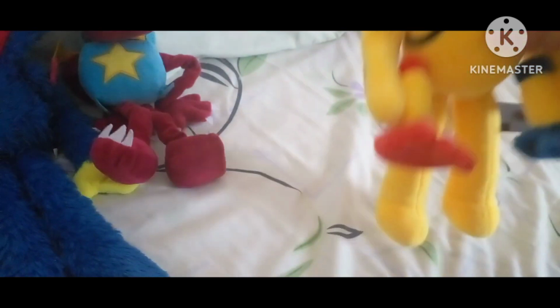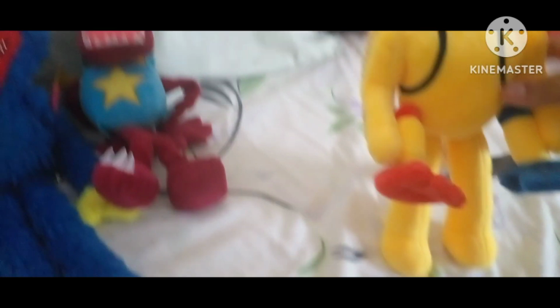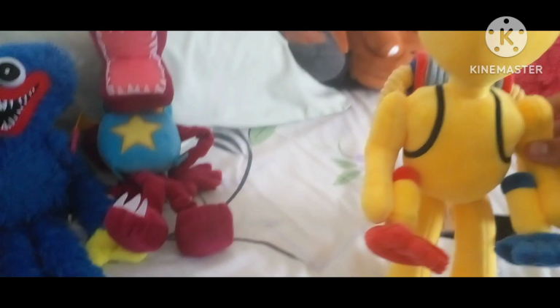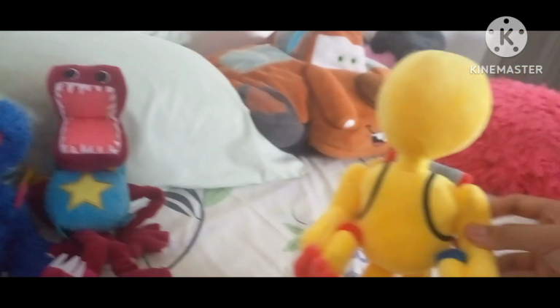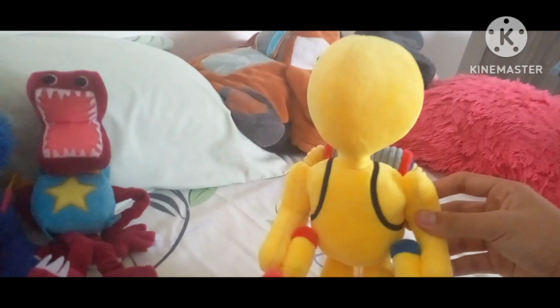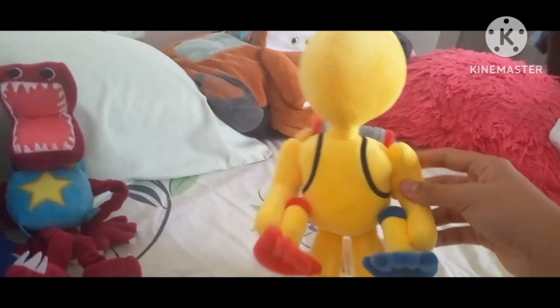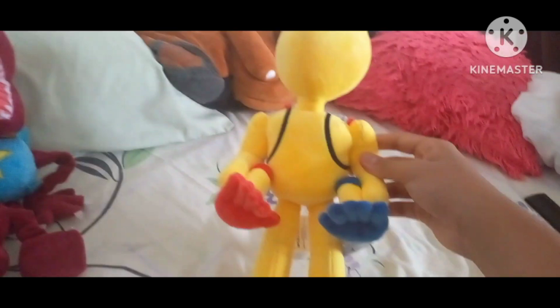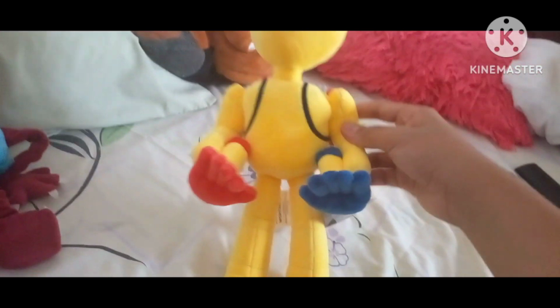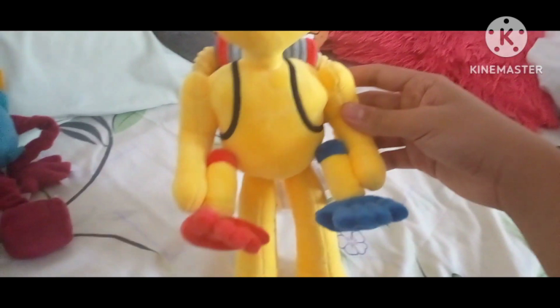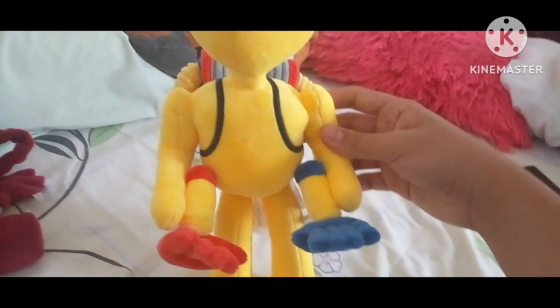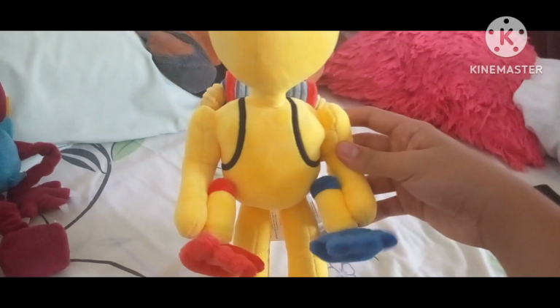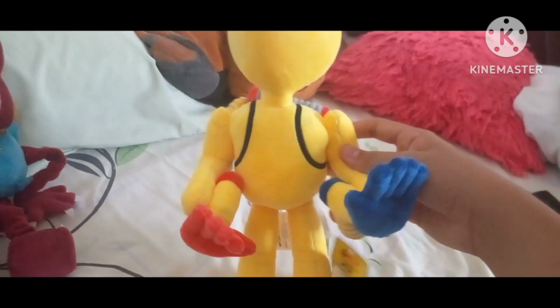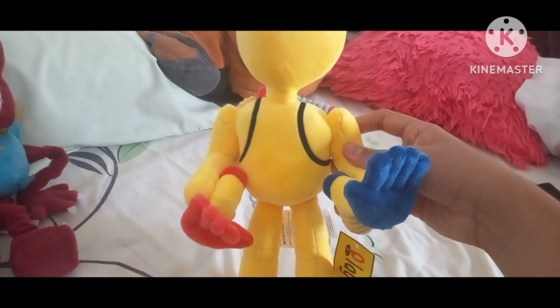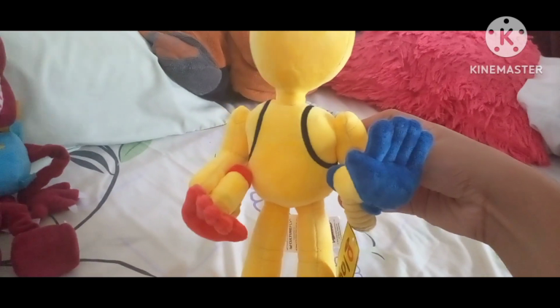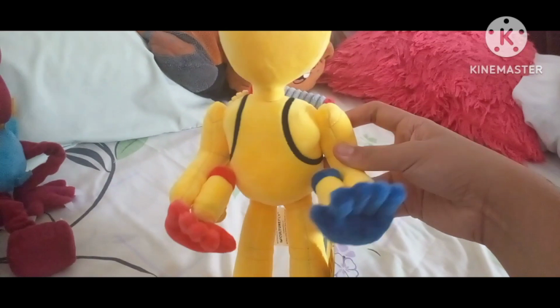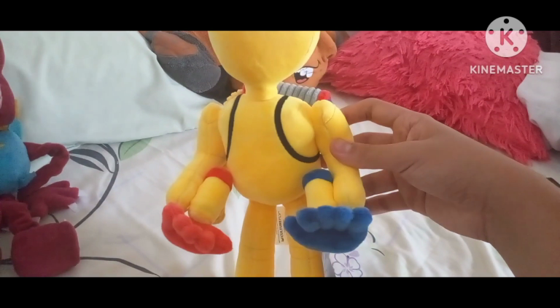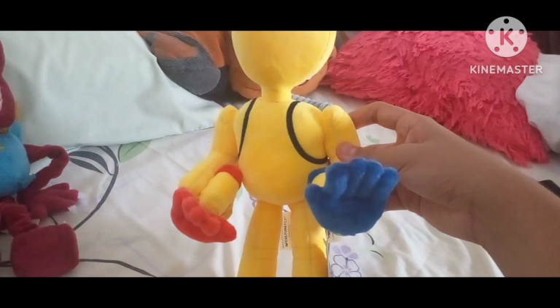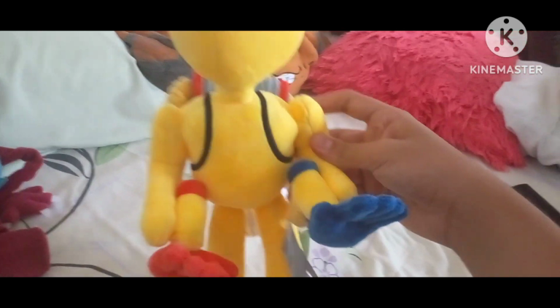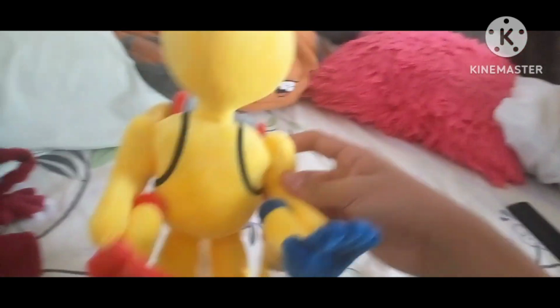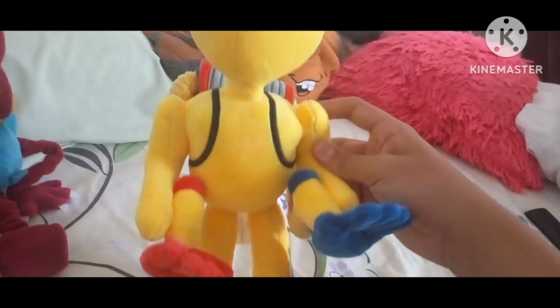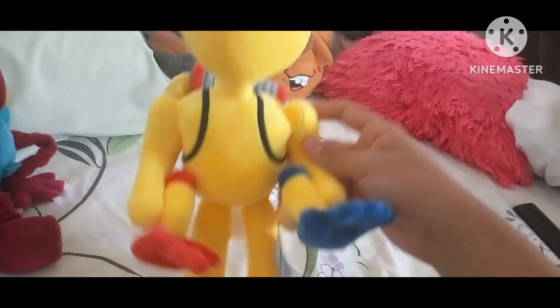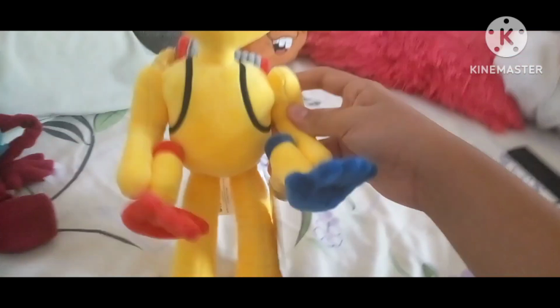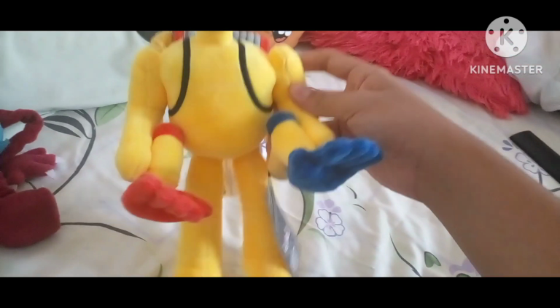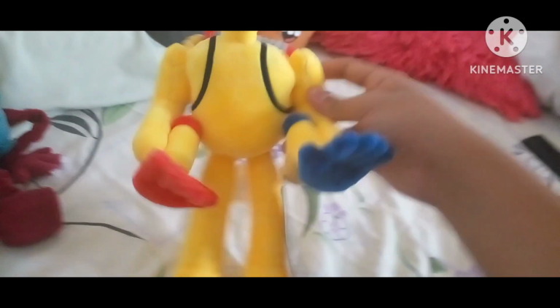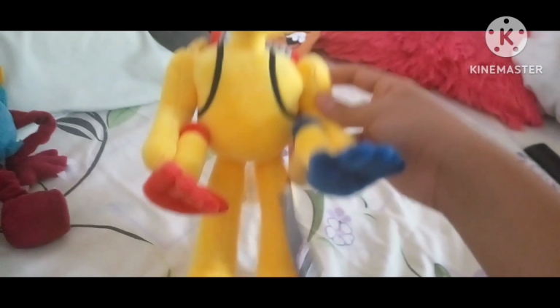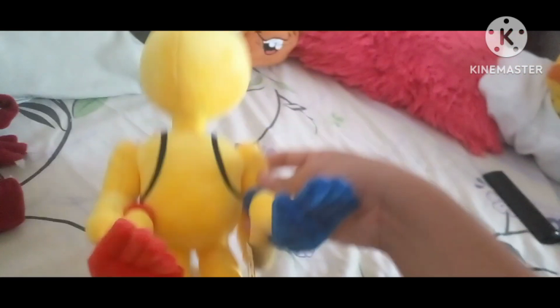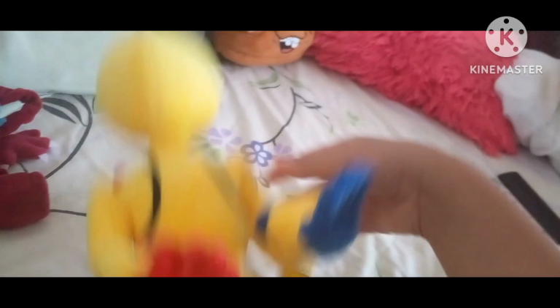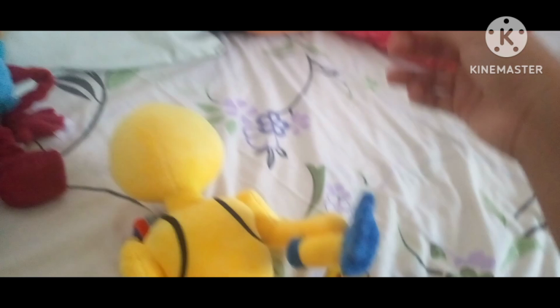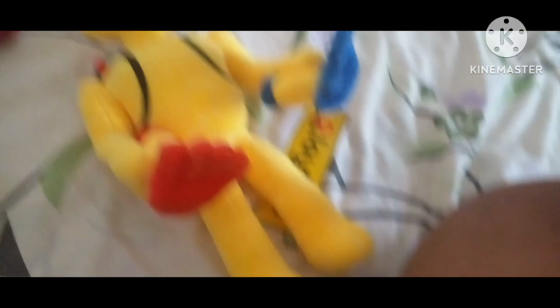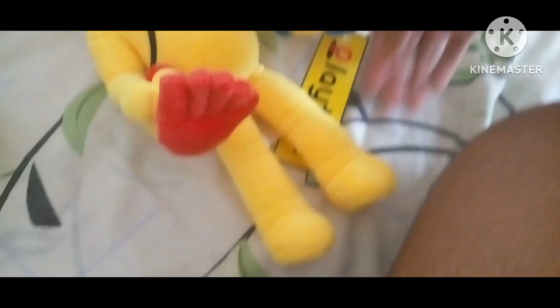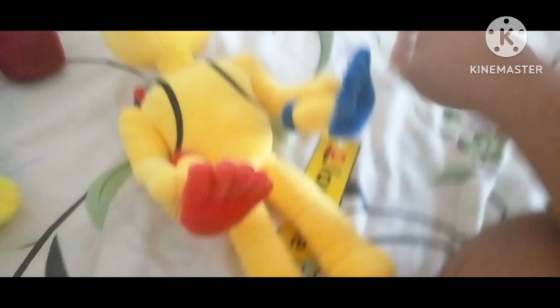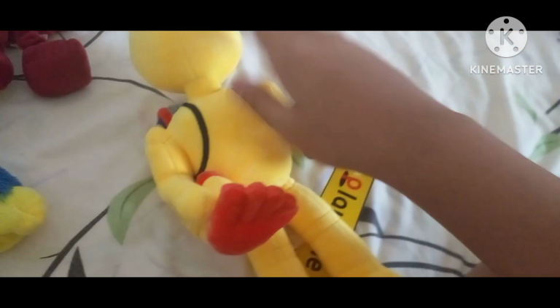I have been waiting for this, and I'm also going to say thank you to my aunt, all the way in the US, who bought me this because I wanted an official plushie so badly.